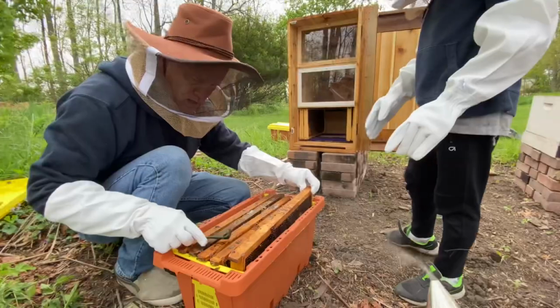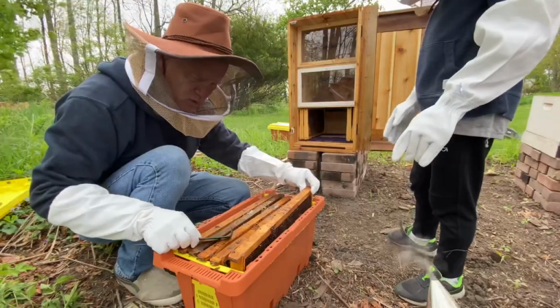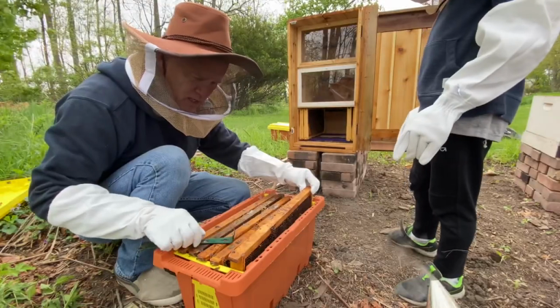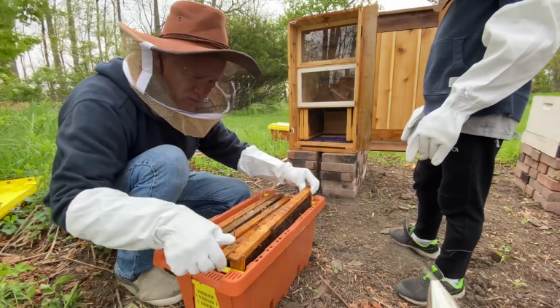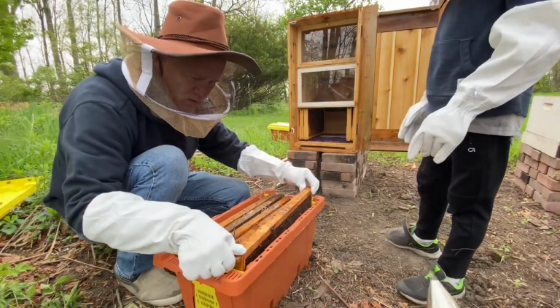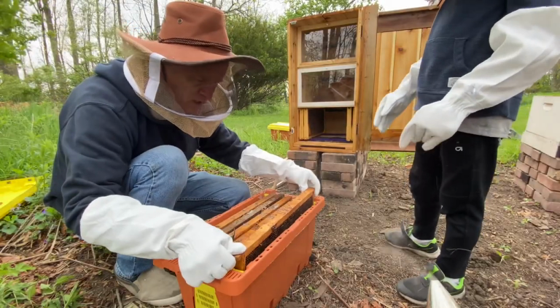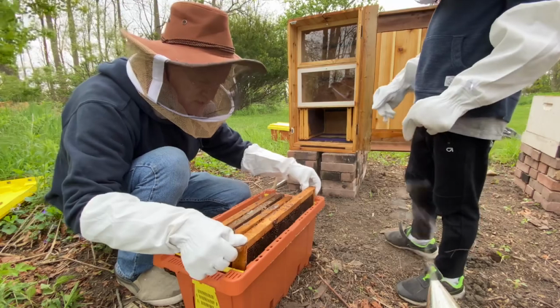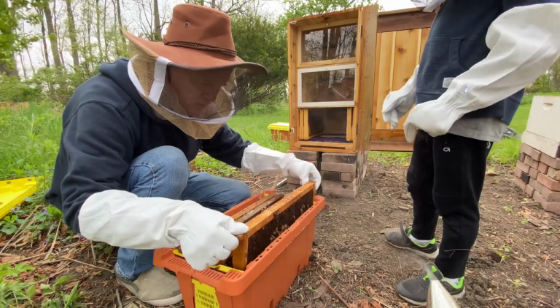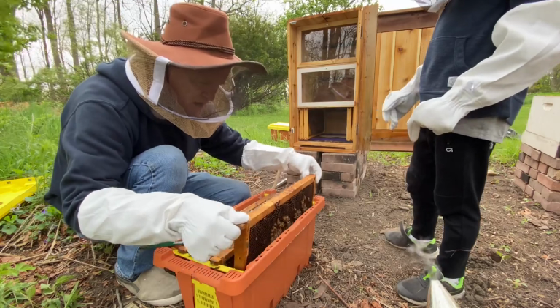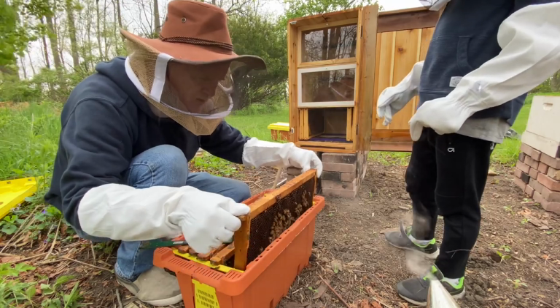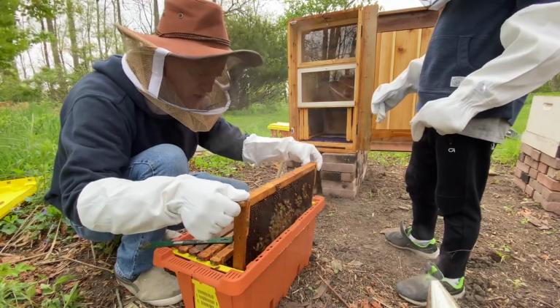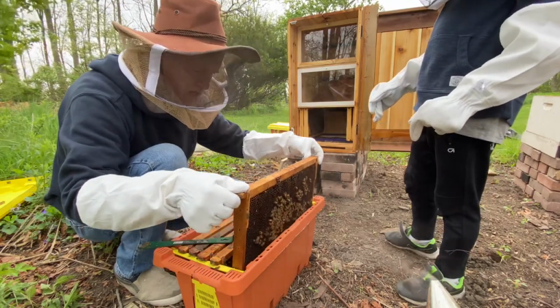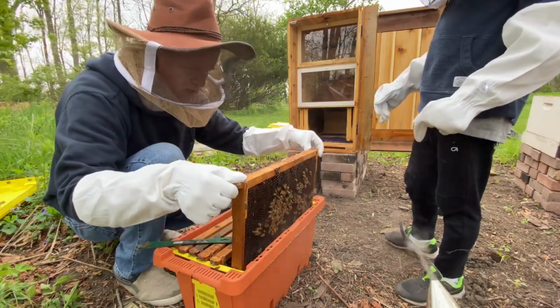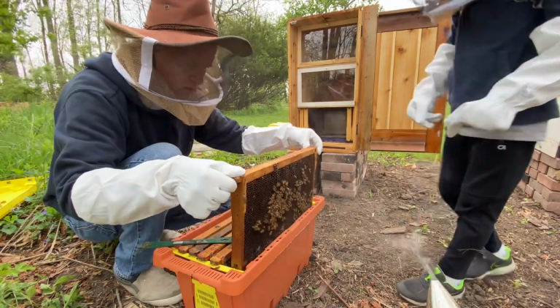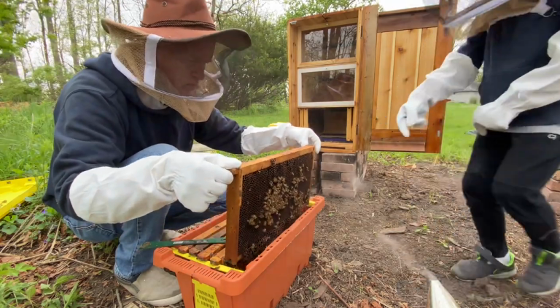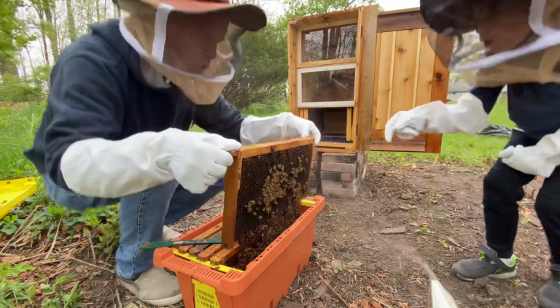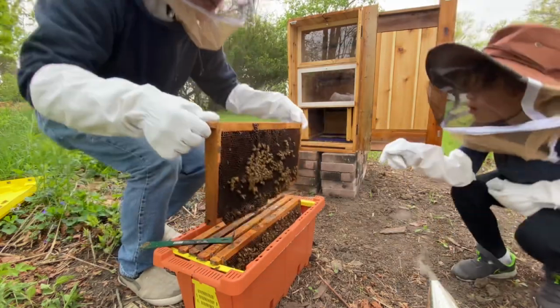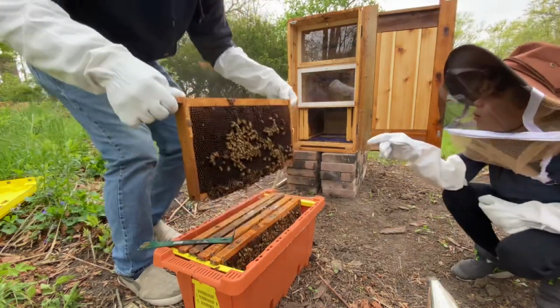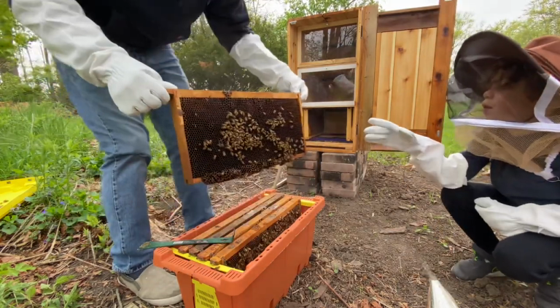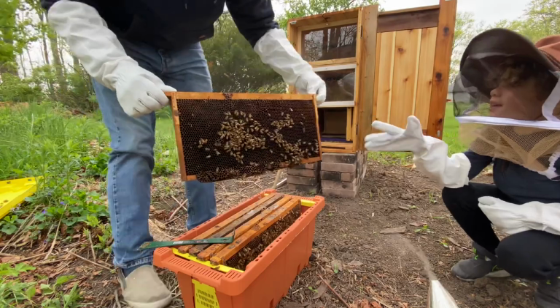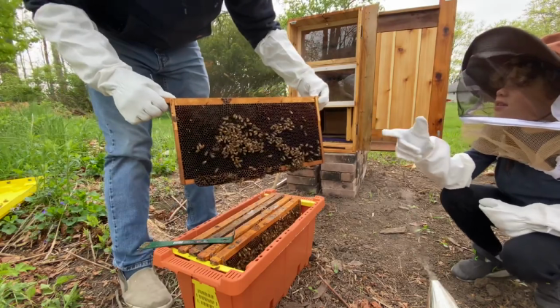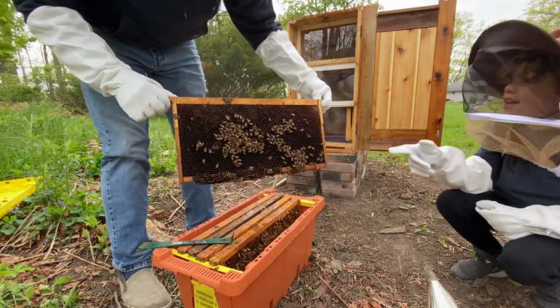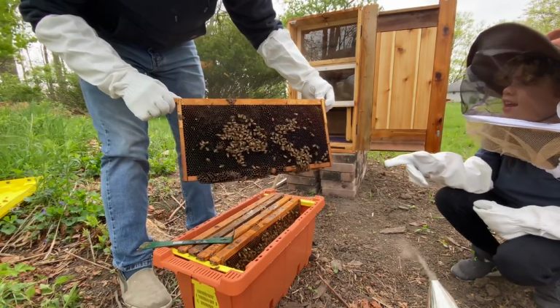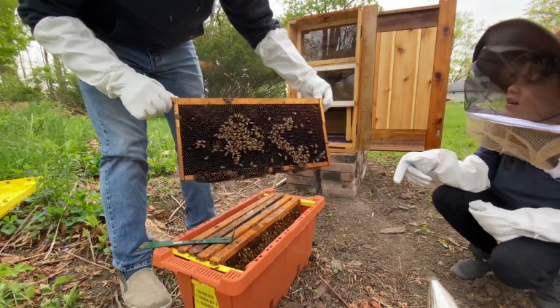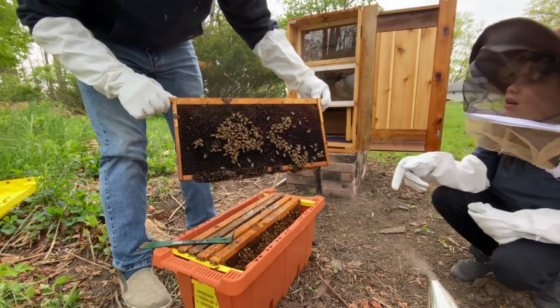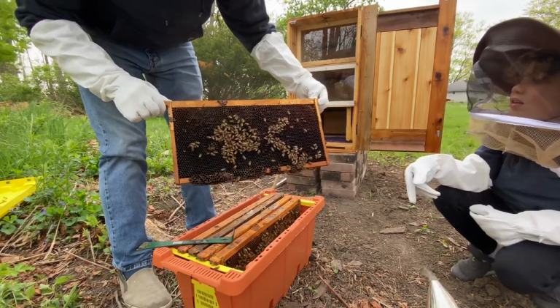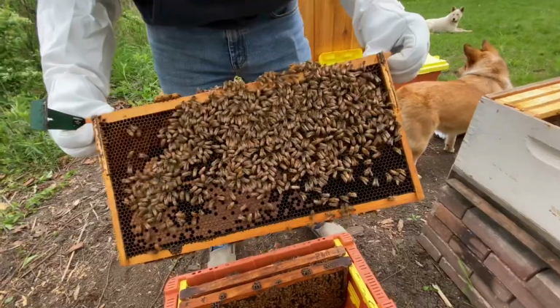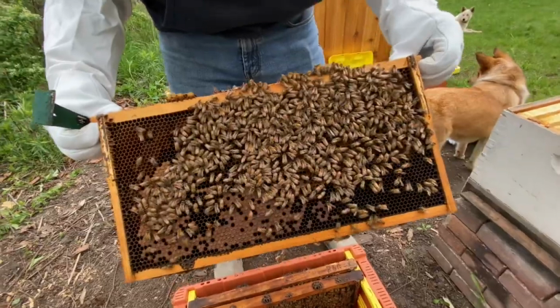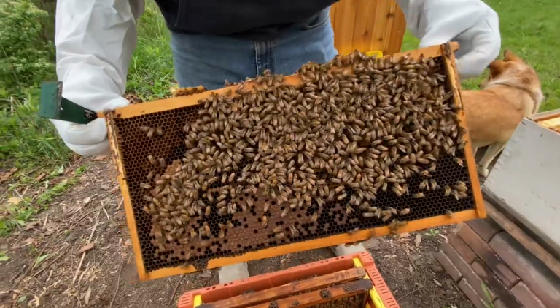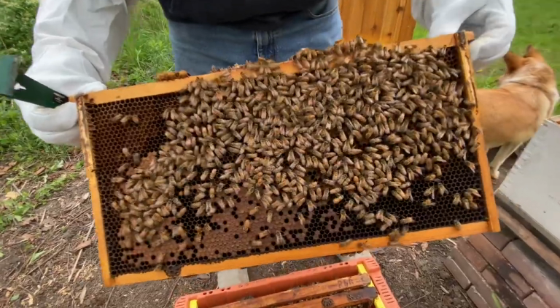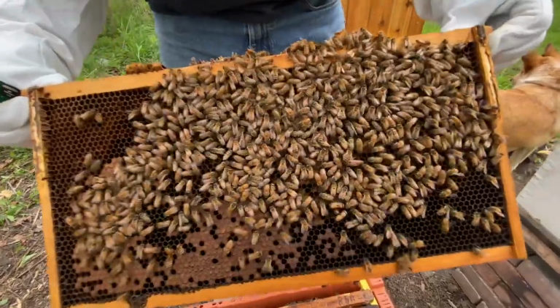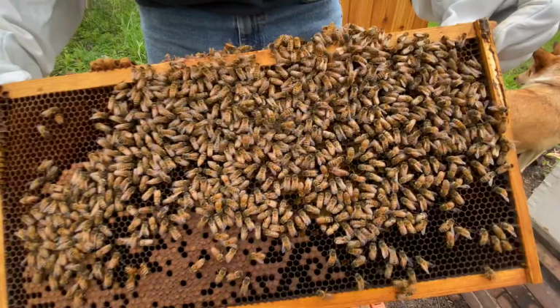I'm going to go ahead and we're going to look and see if we can happen to see the queen. Oh yeah, look at her right in the middle there. Nice.